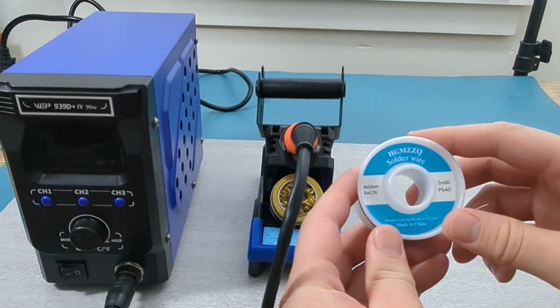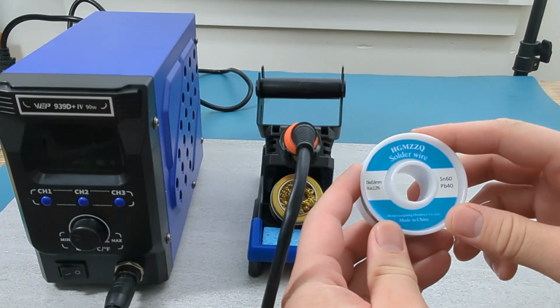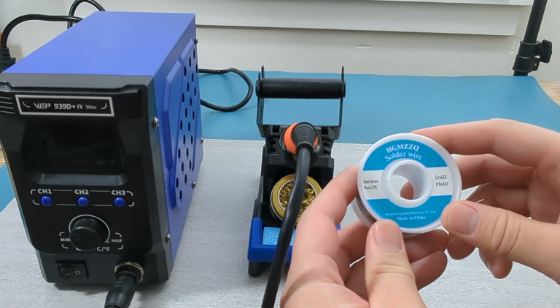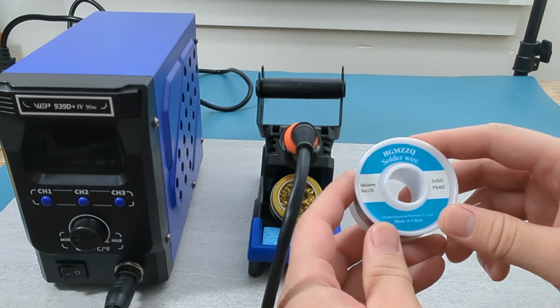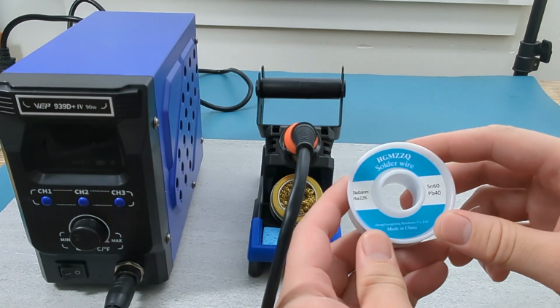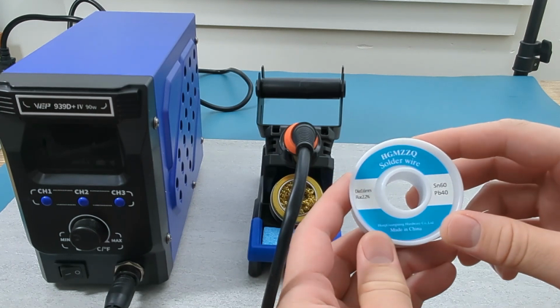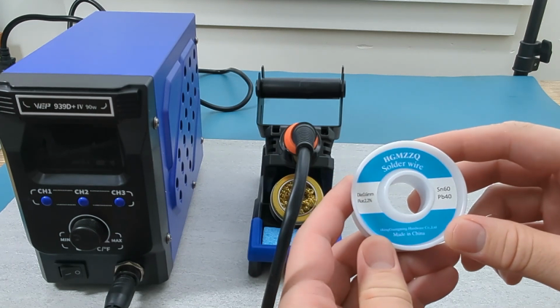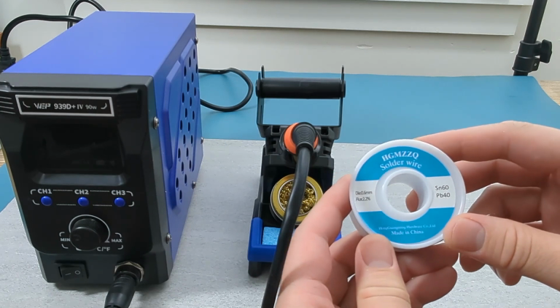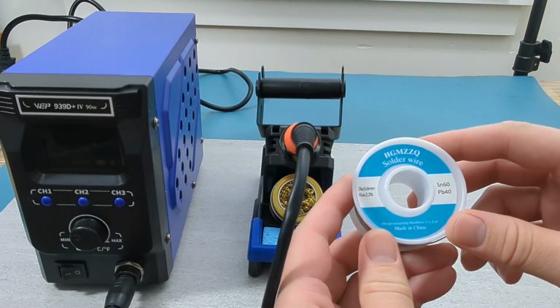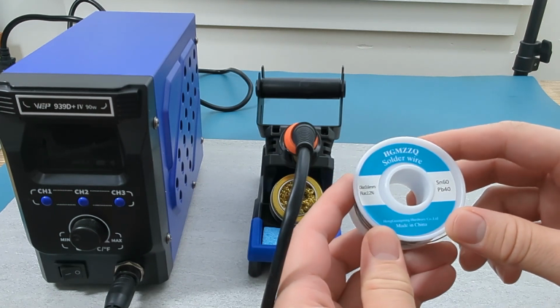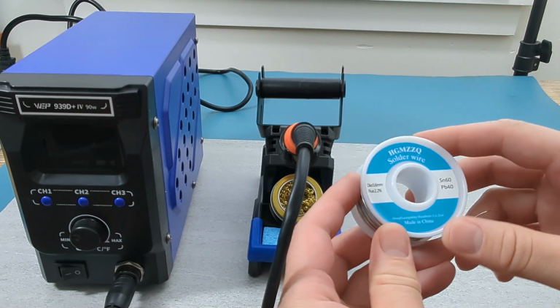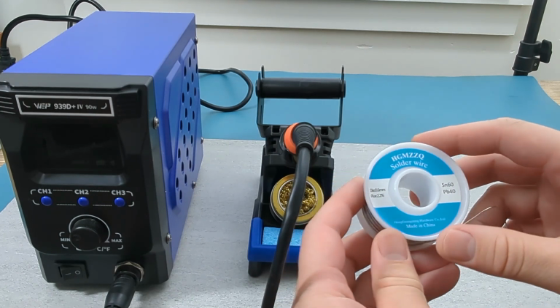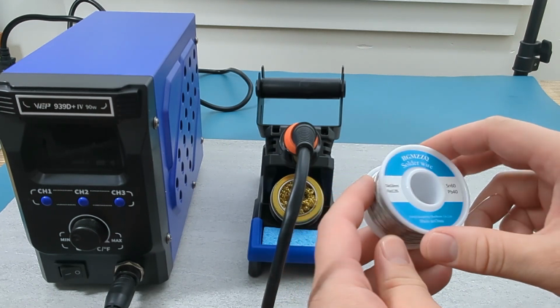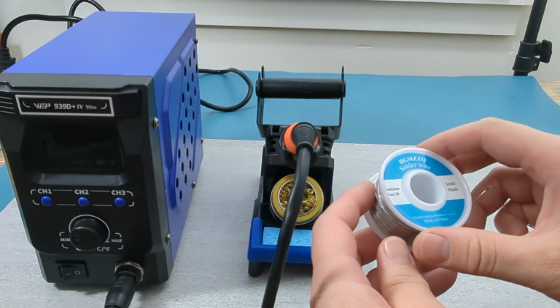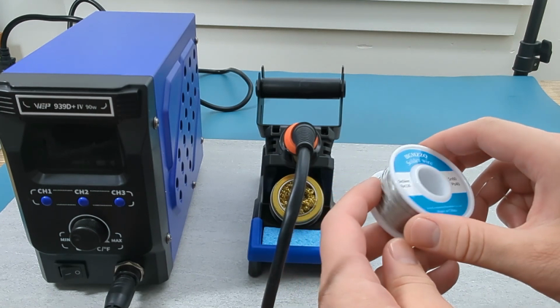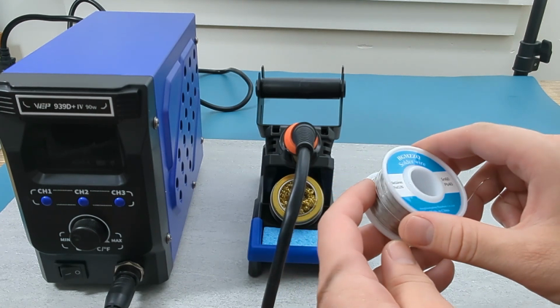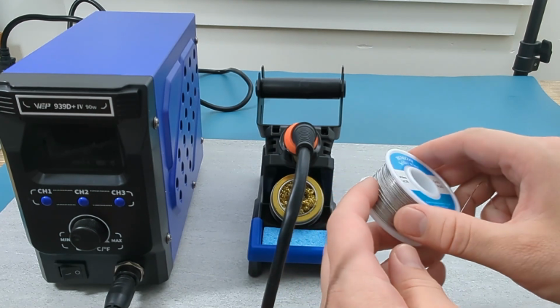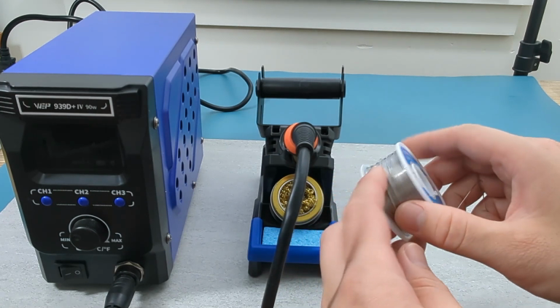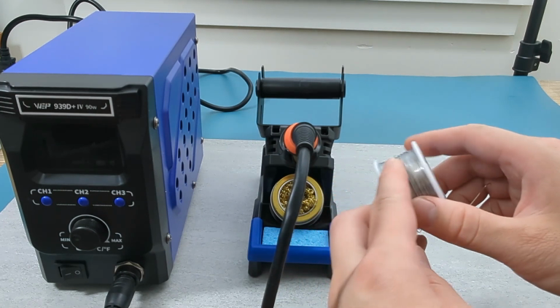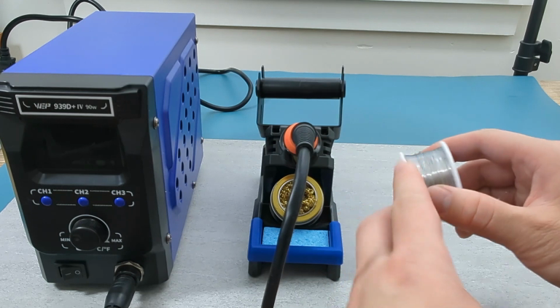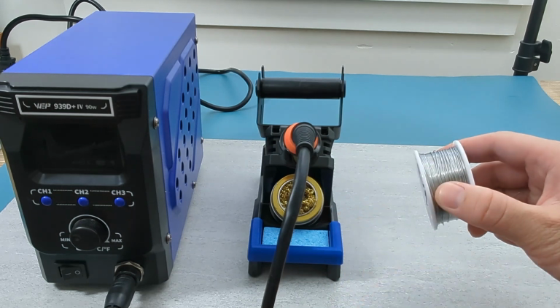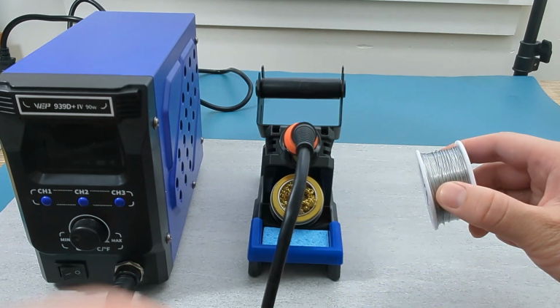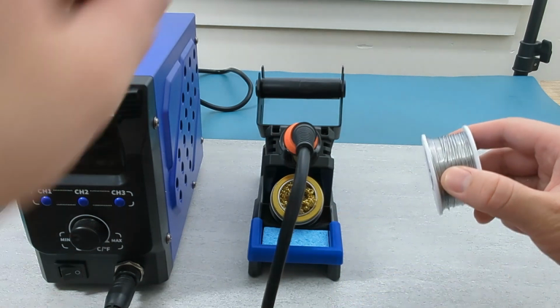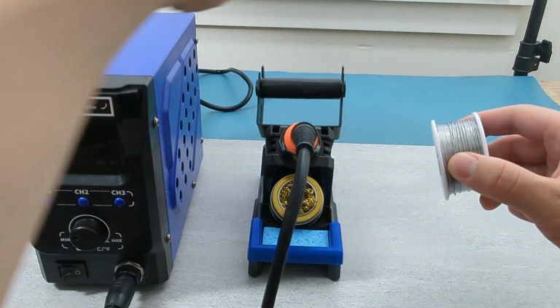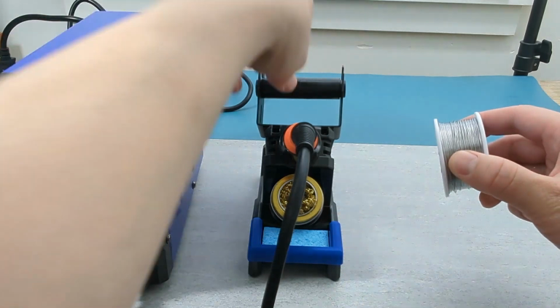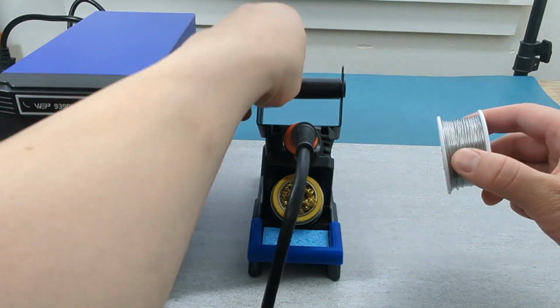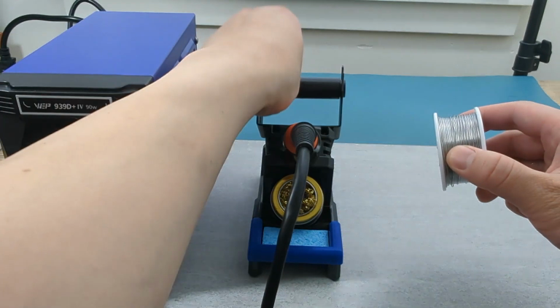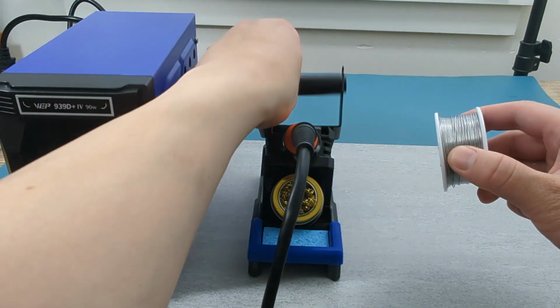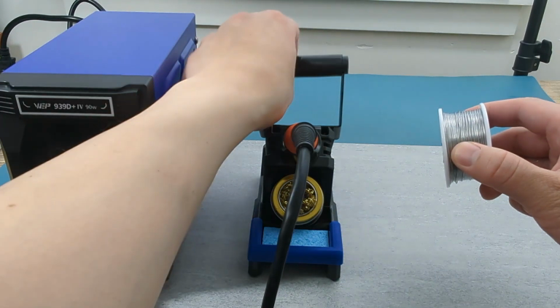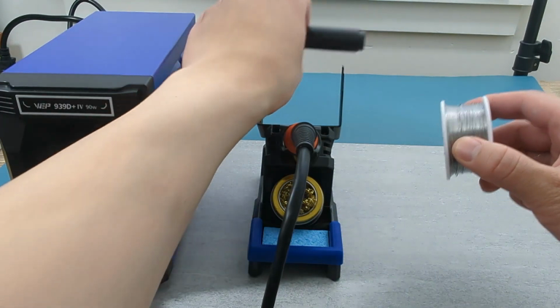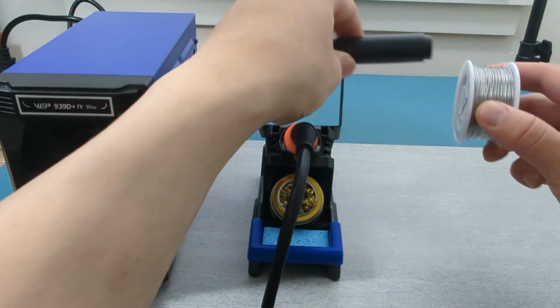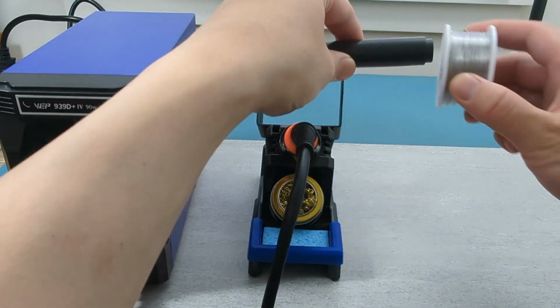There are various solder wires you can use, but this is the one I use because it works well and is affordable. Put the solder wire spool in the solder wire dispenser.